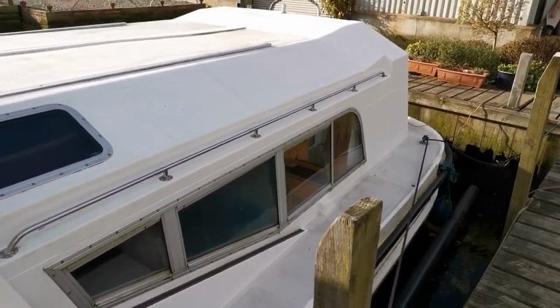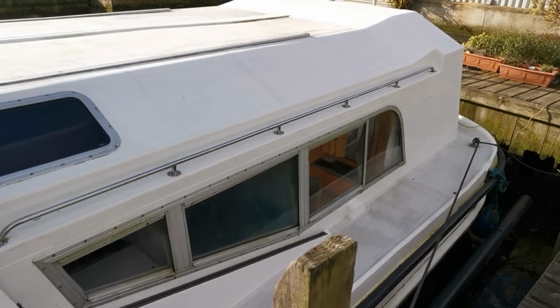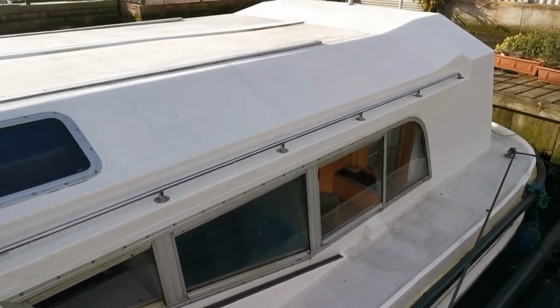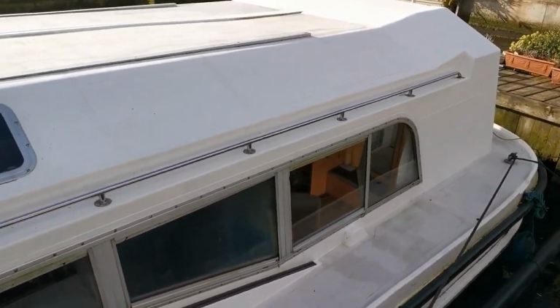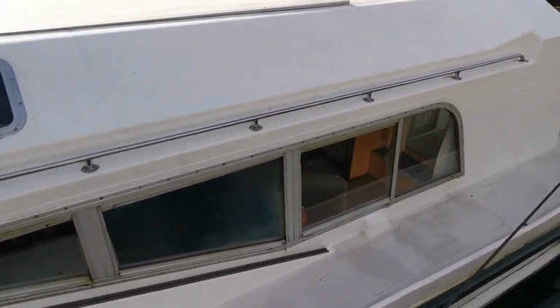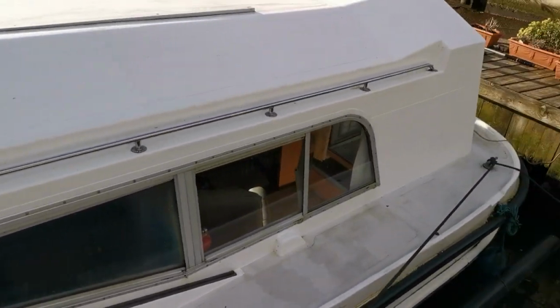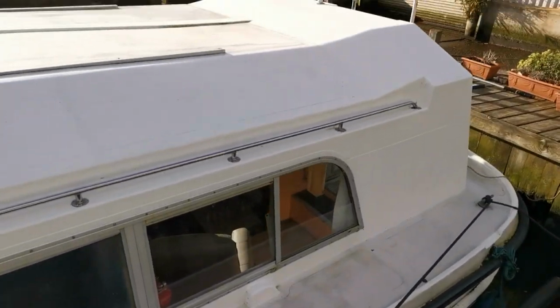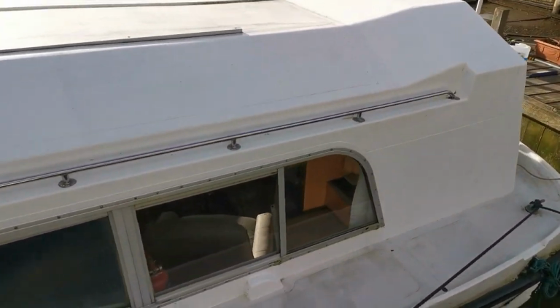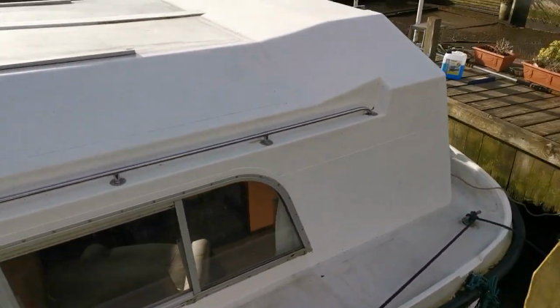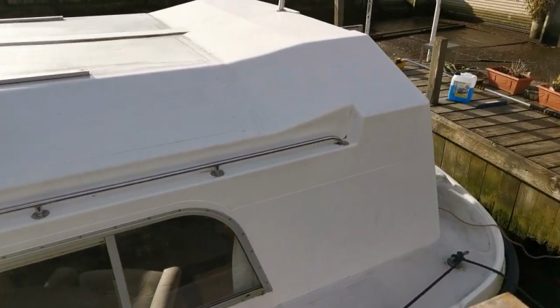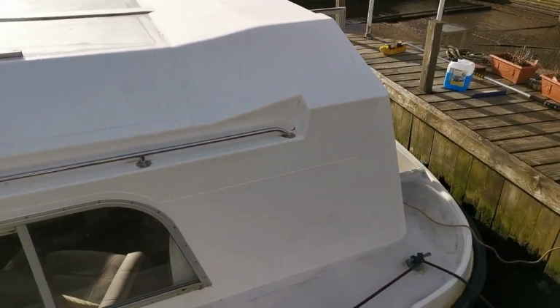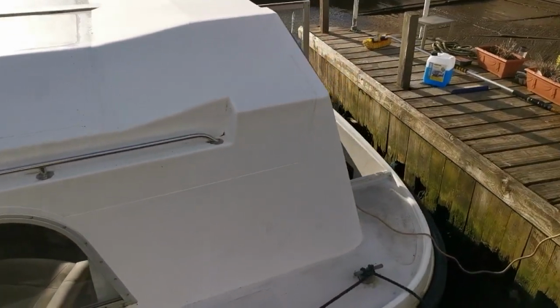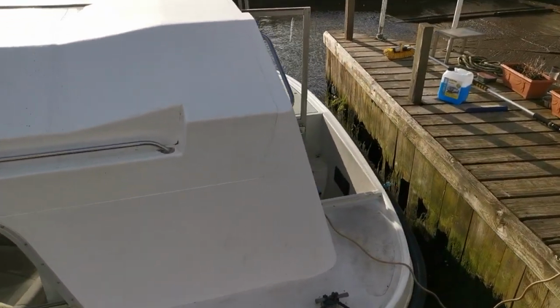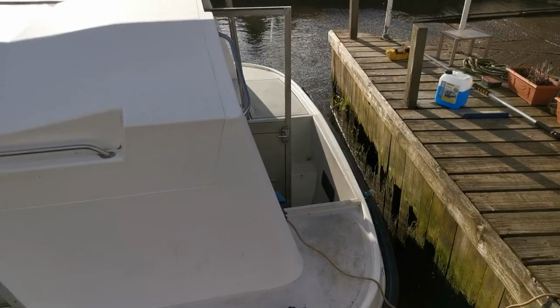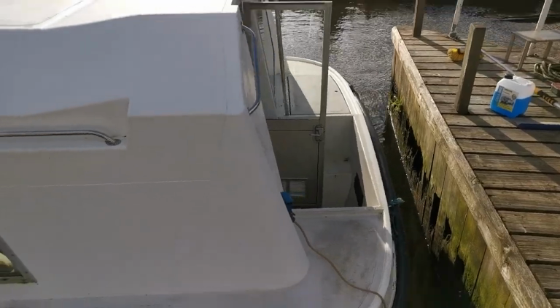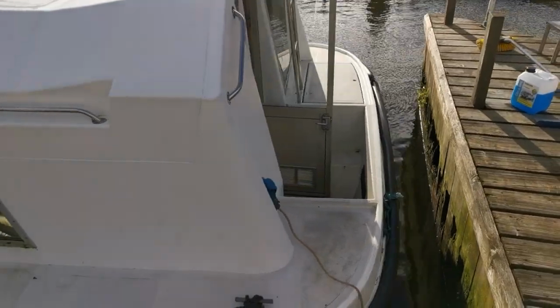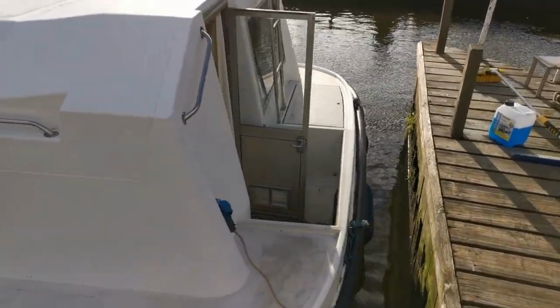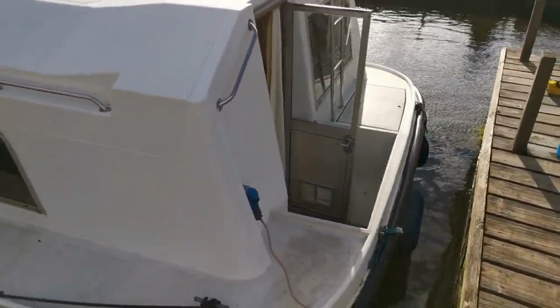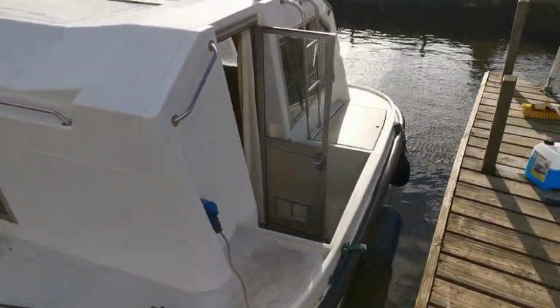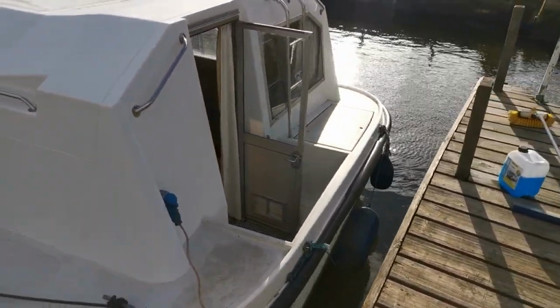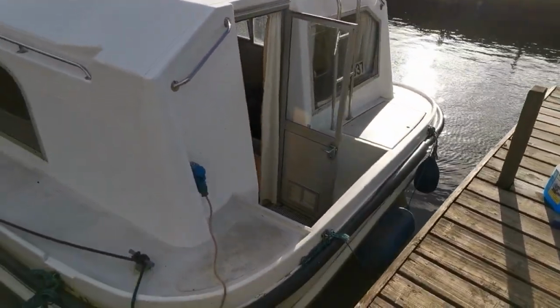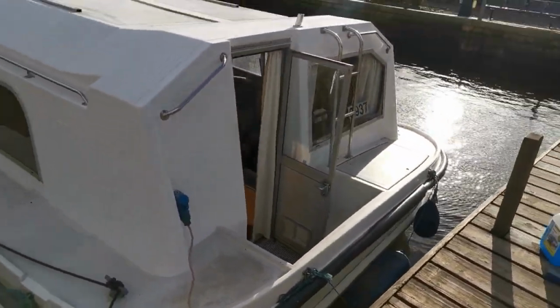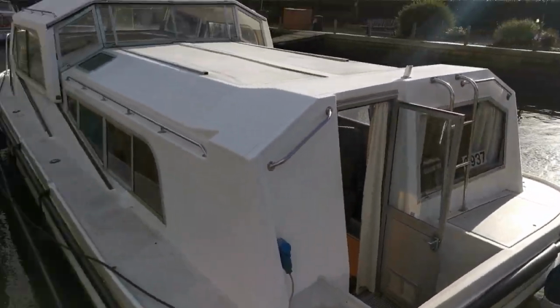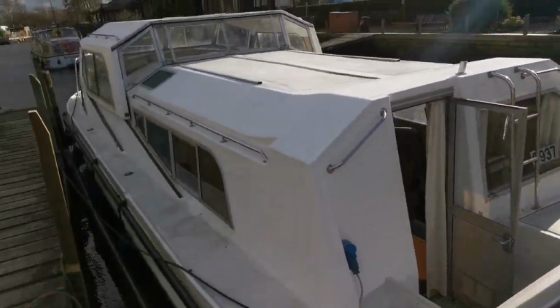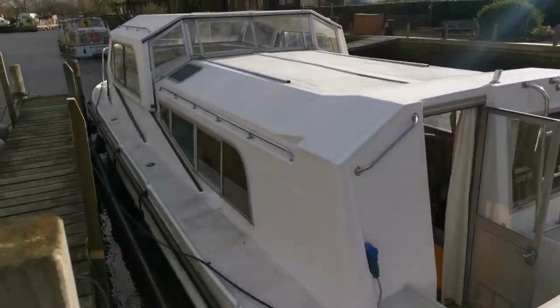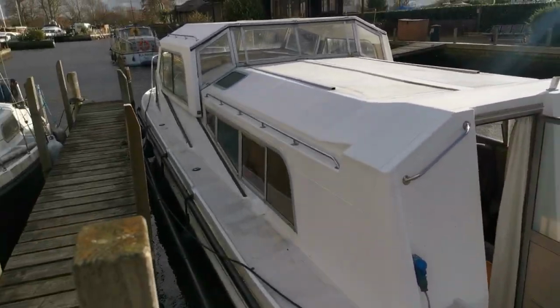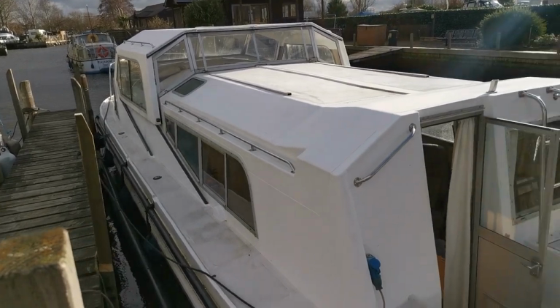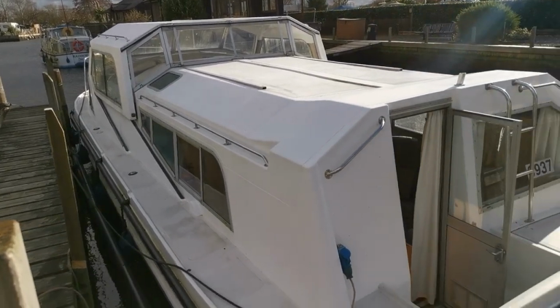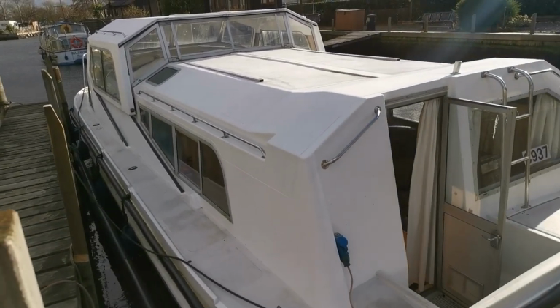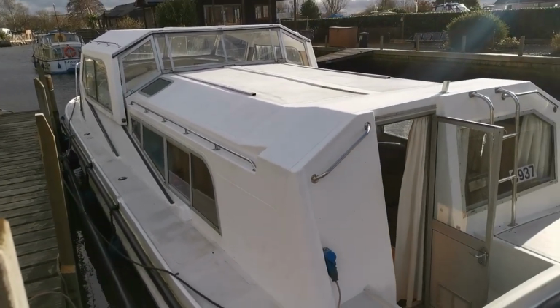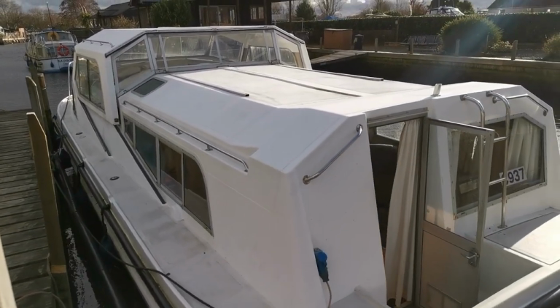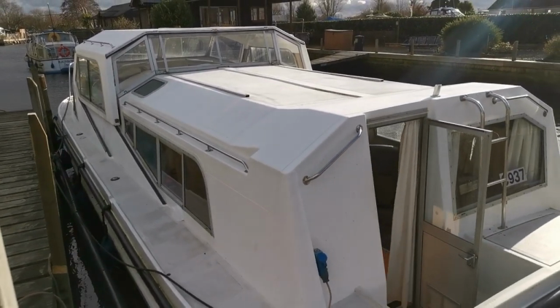Alfa 35, new on the market today. There are lots of pictures on our website along with internal videos and 360-degree images, which can all be seen at BoatshedNorfolk.com. Thank you very much for watching.